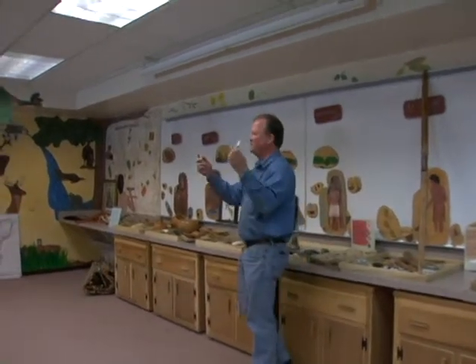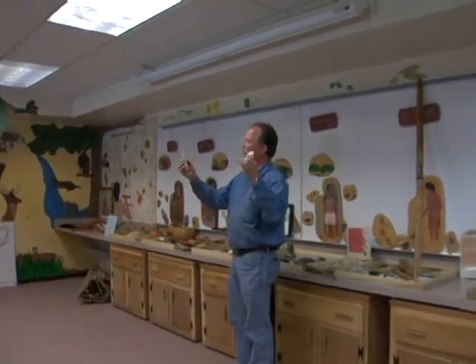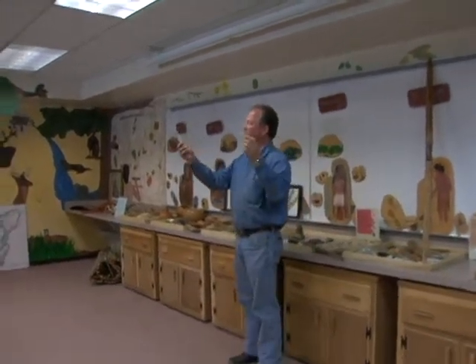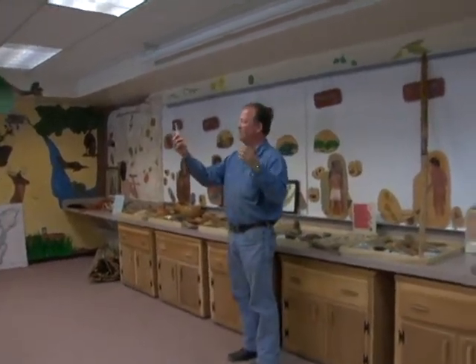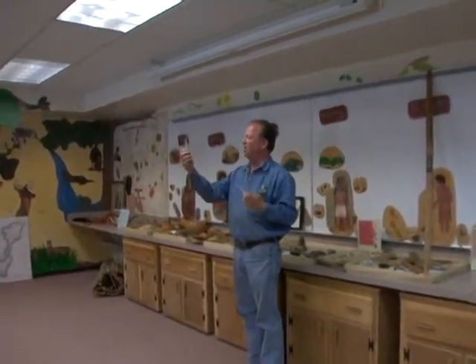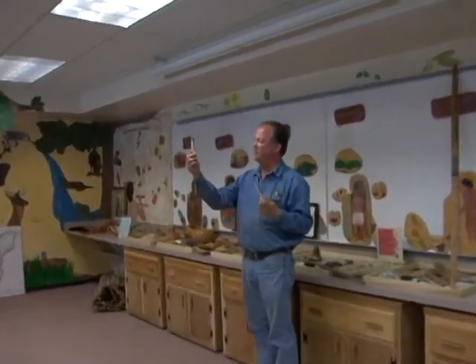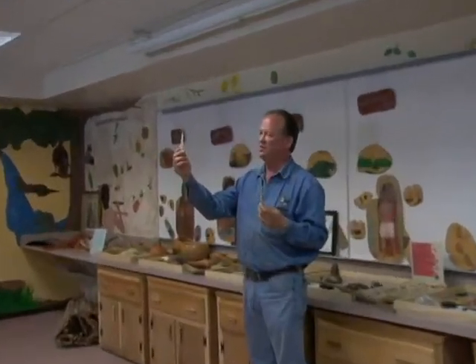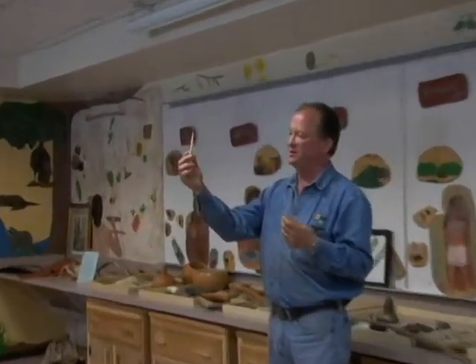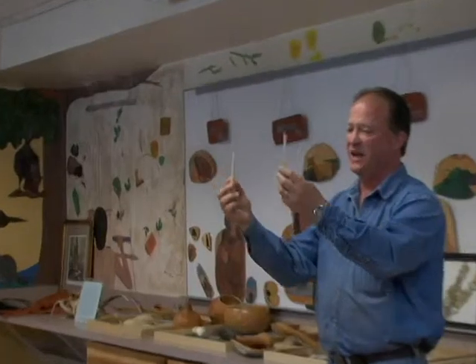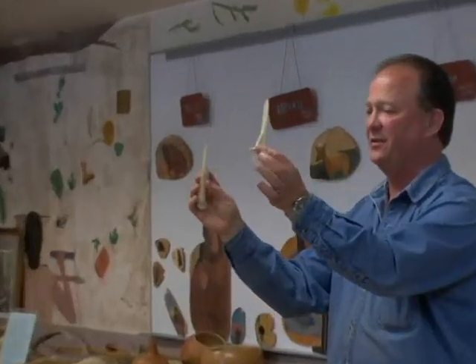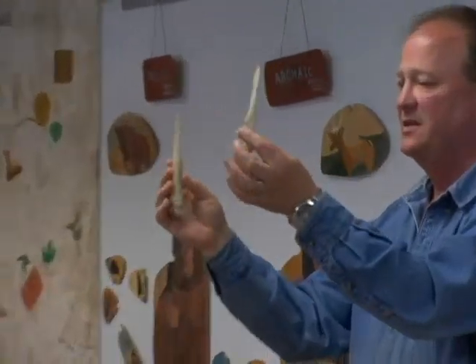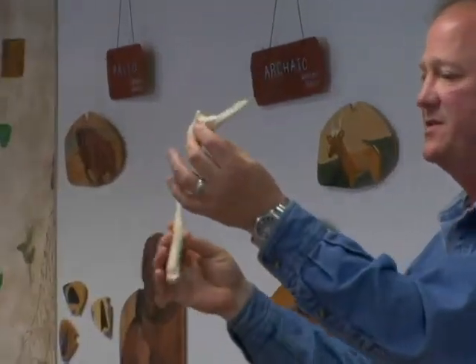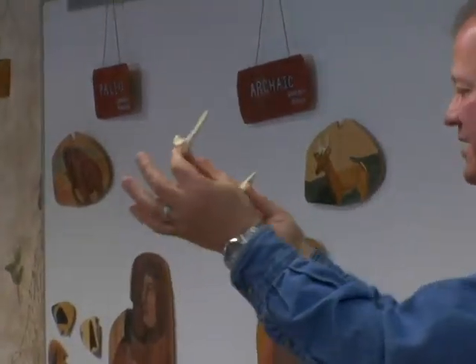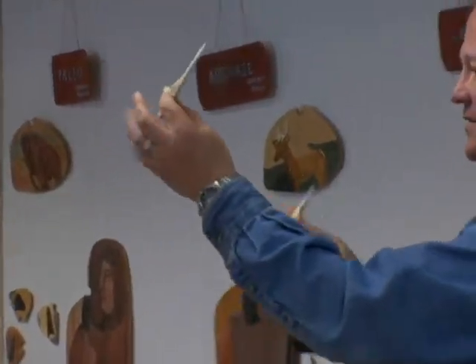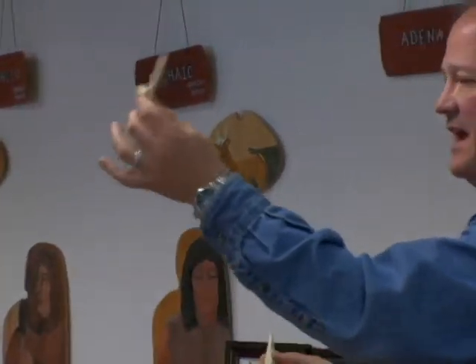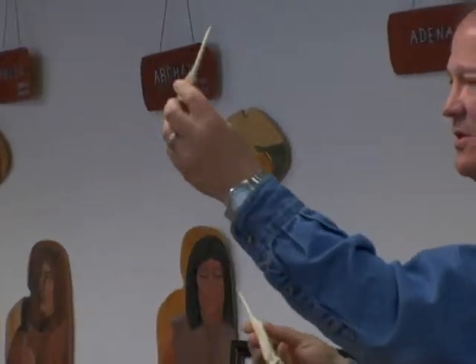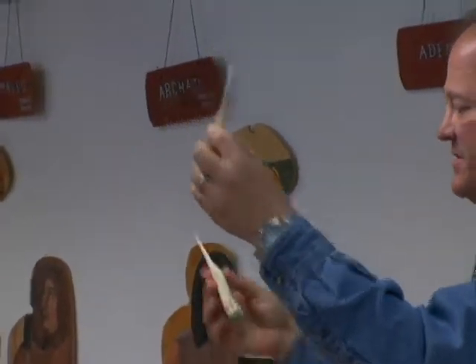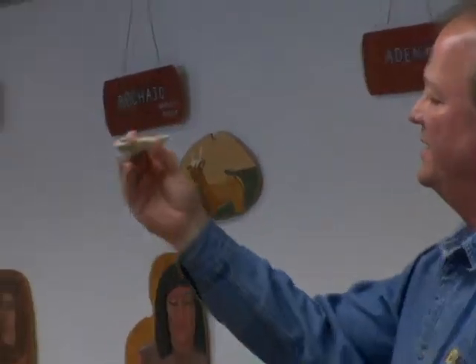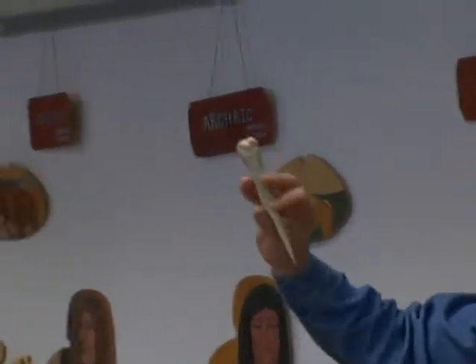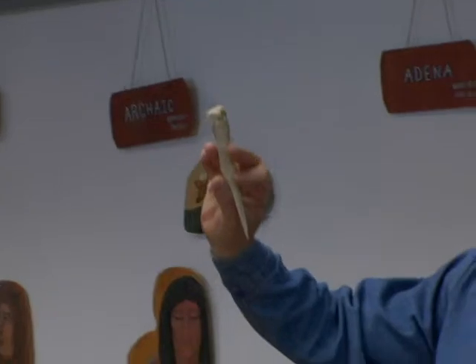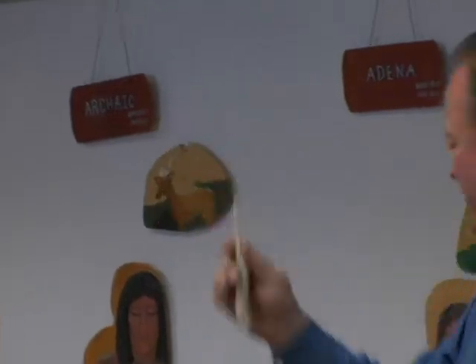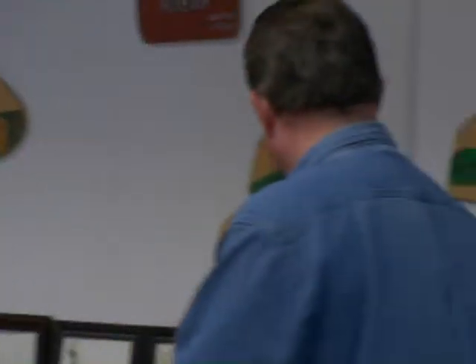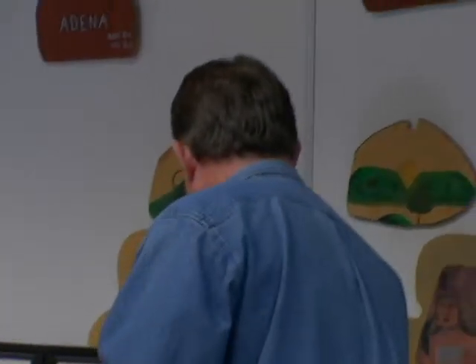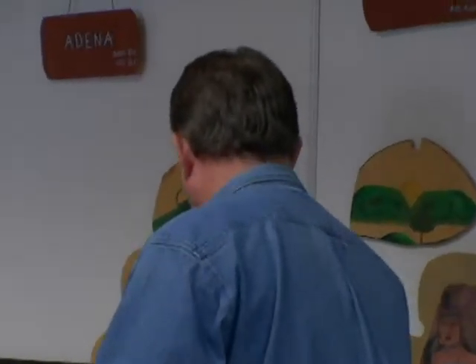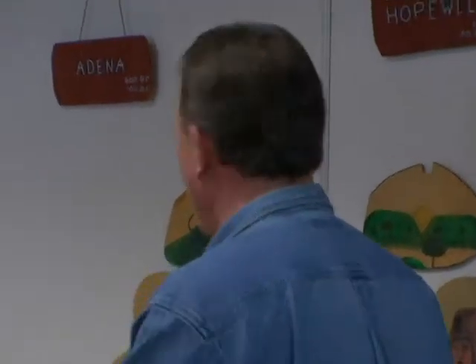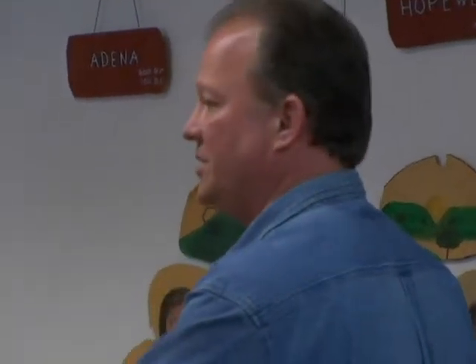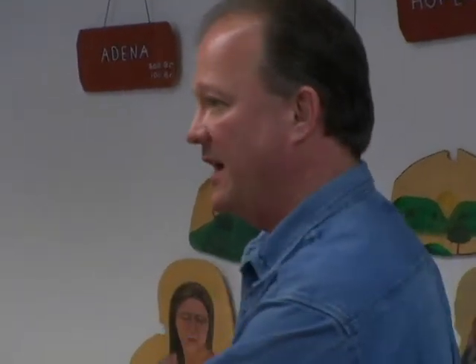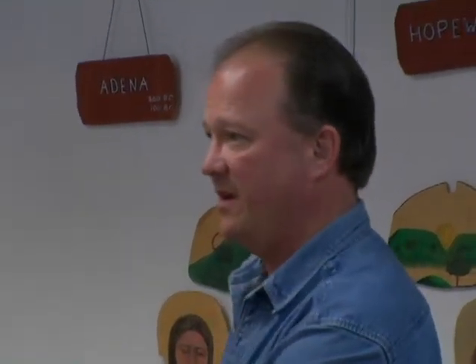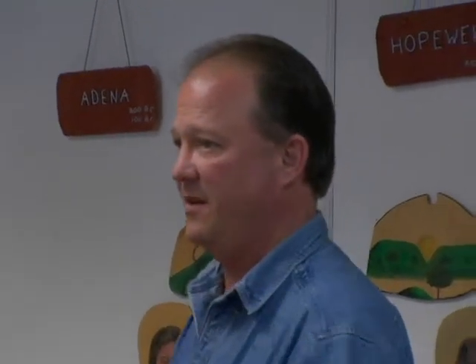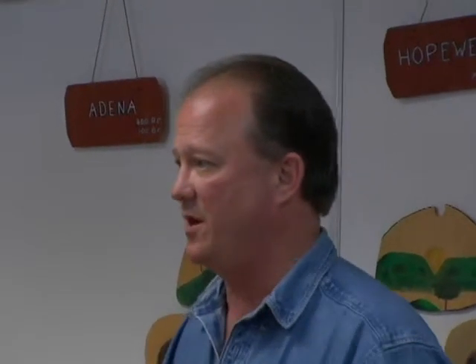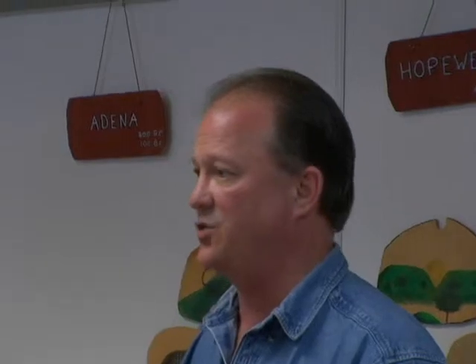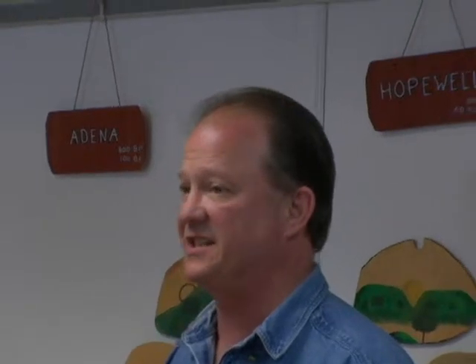Bone tools: a bone awl used for punching holes in hide and leather. This is the ankle bone of a deer, and this is the knee cap. The Hopewell culture — have you been taught about the trading system? We'll talk about that once we go through the other side.